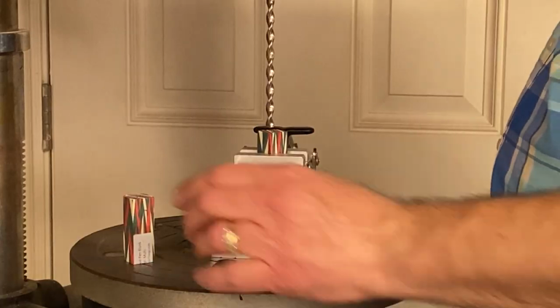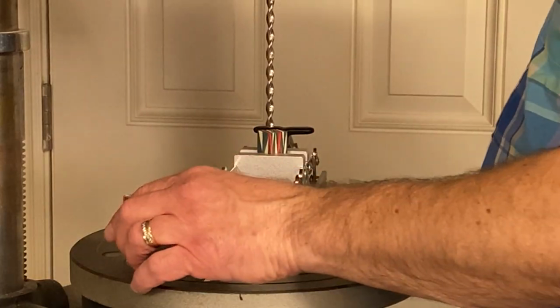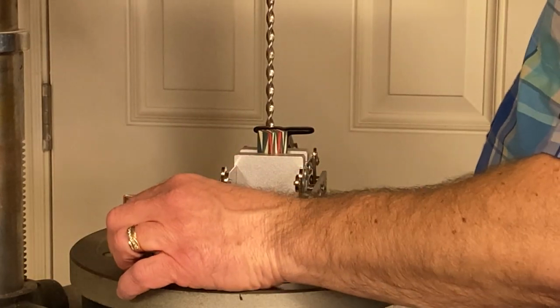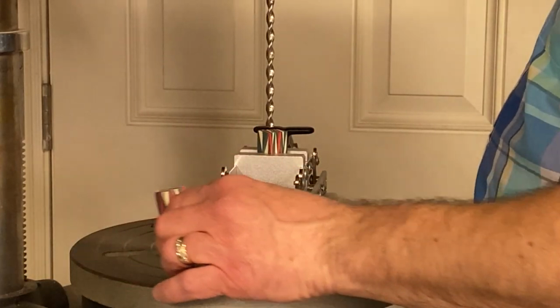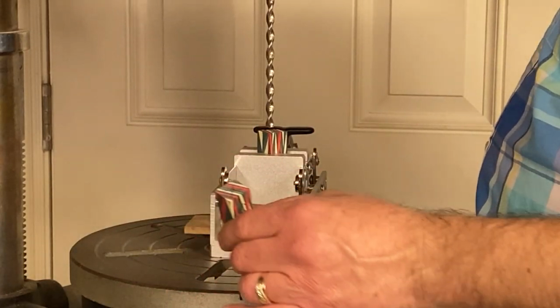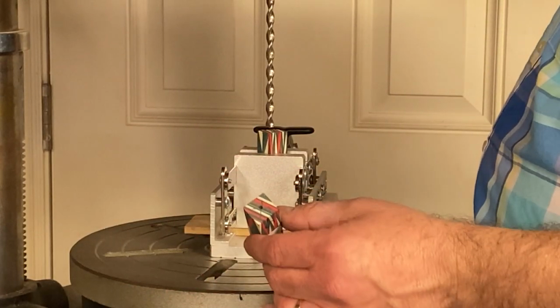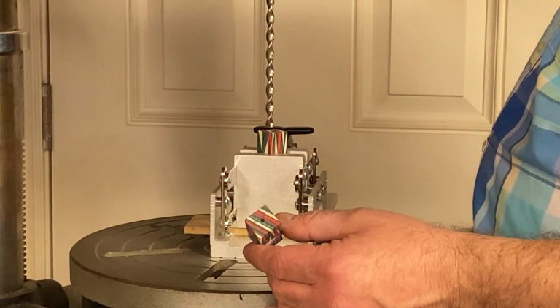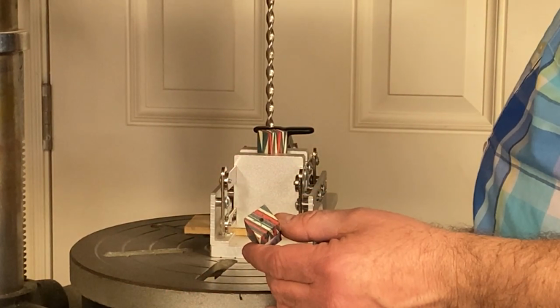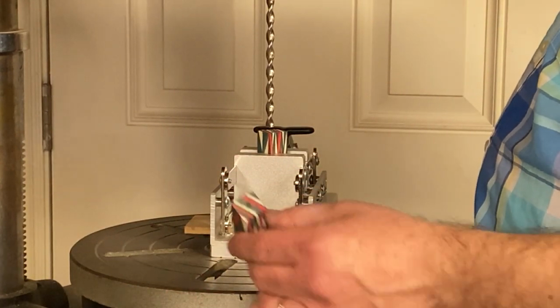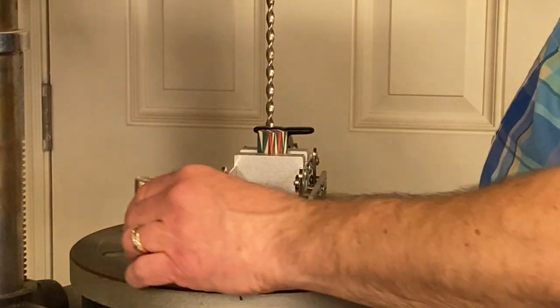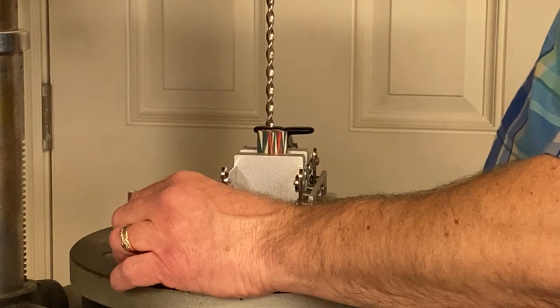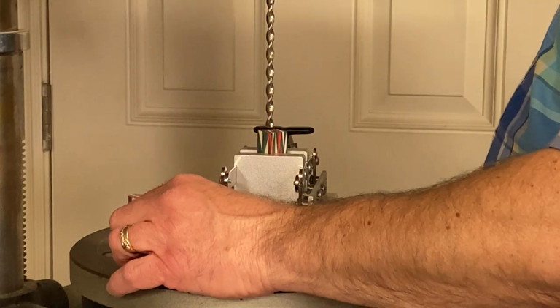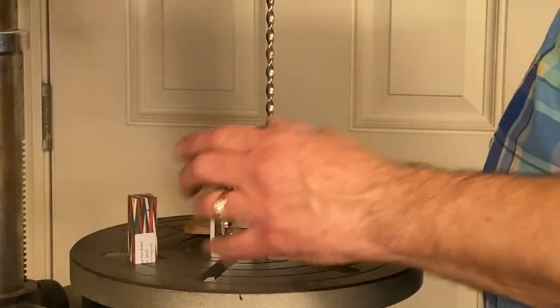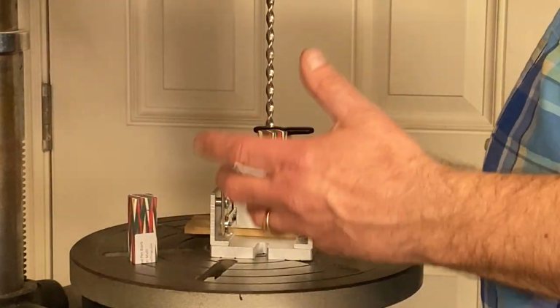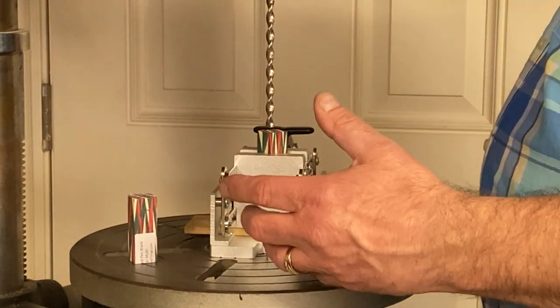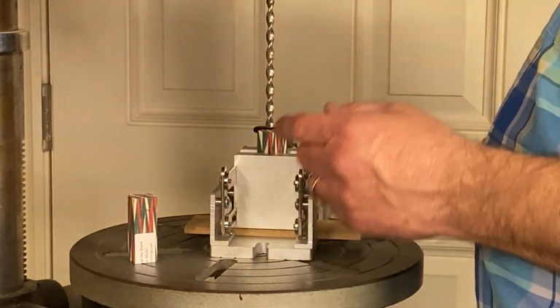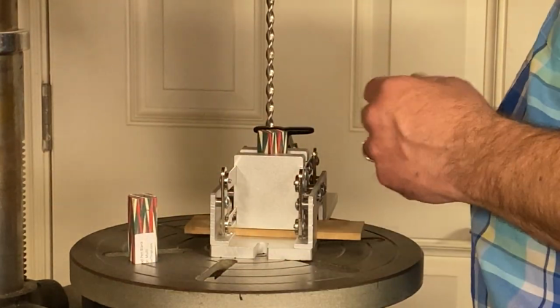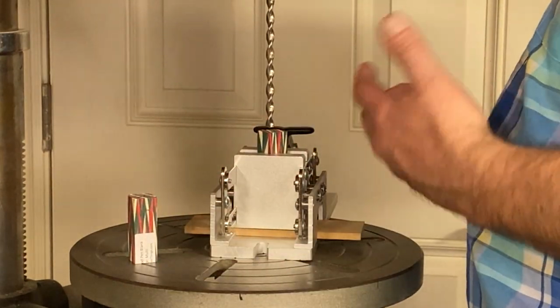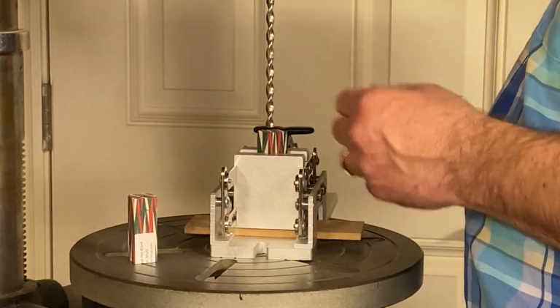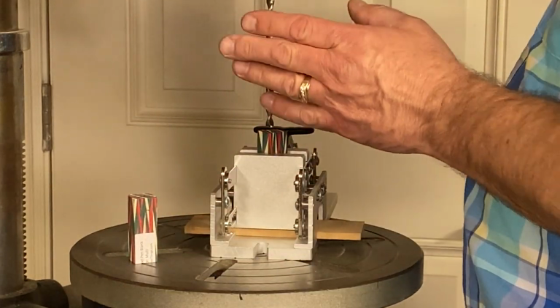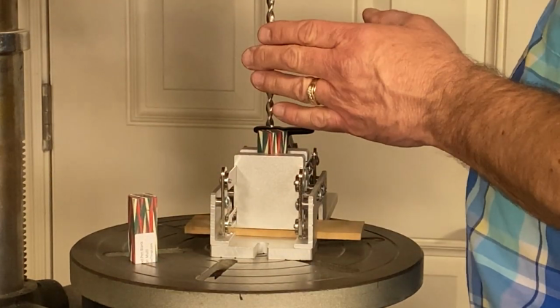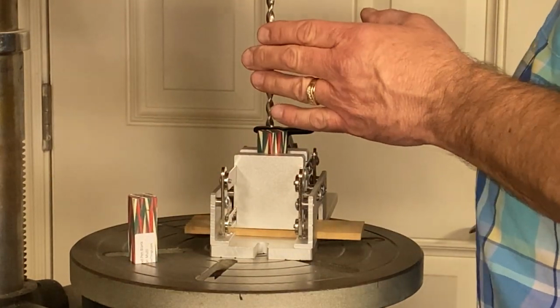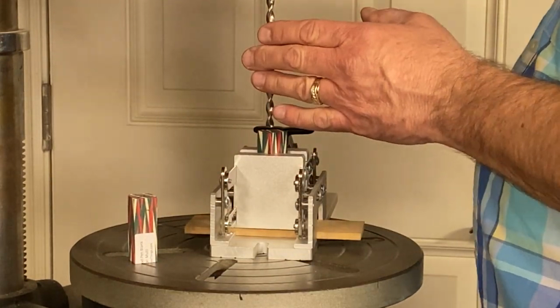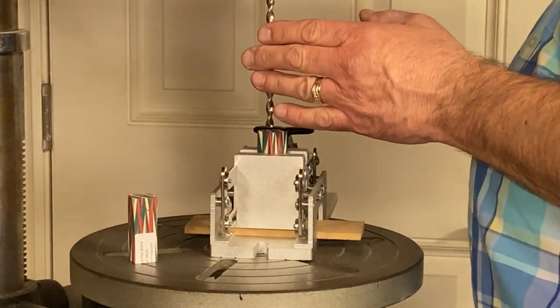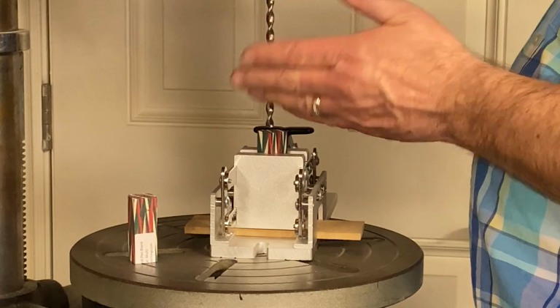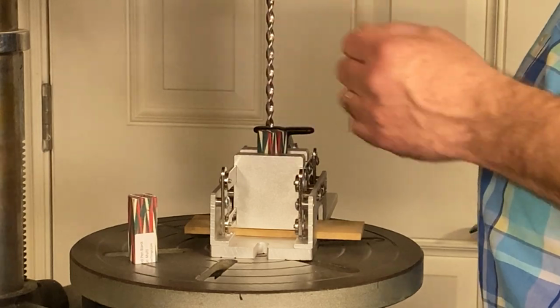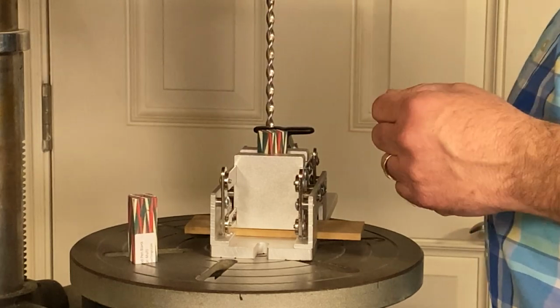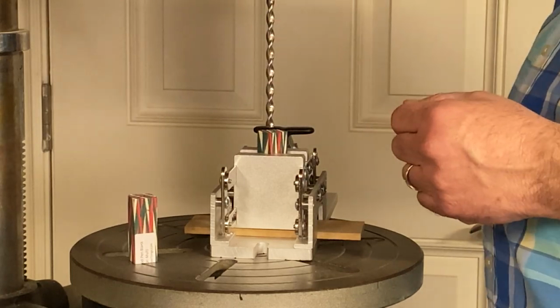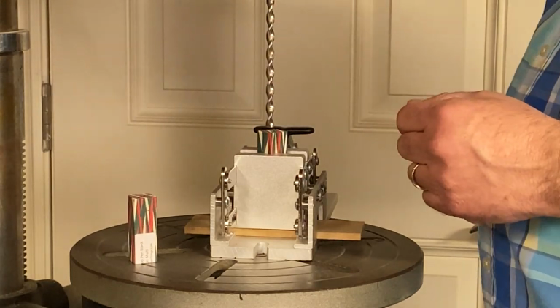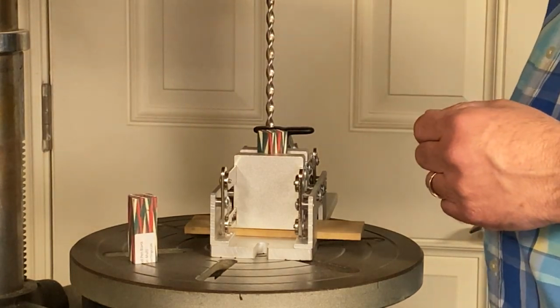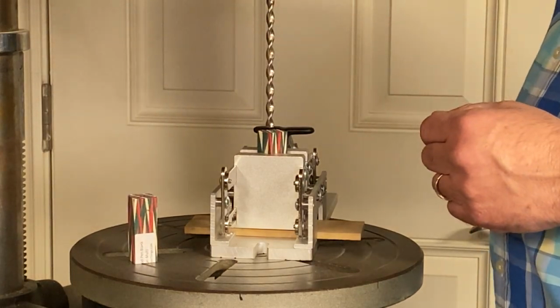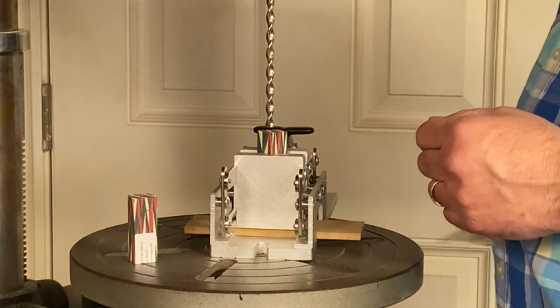I found and marked the center of both of my blanks with a punch. The cigarillo kit uses a 7mm tube, so I've got my 7mm bit chucked up, and we're ready to drill down through both of these blanks.